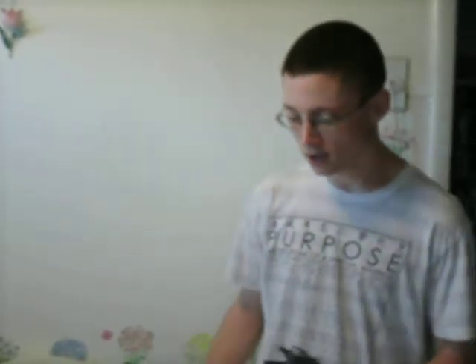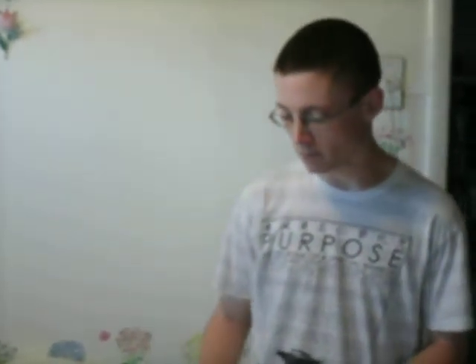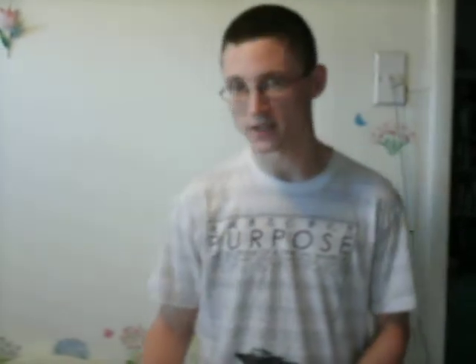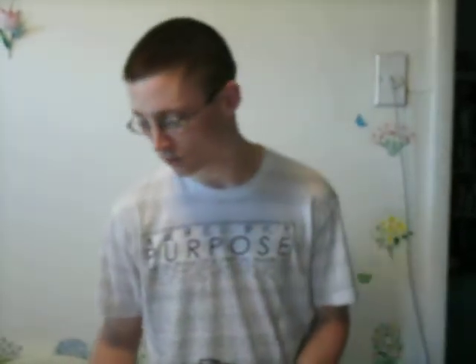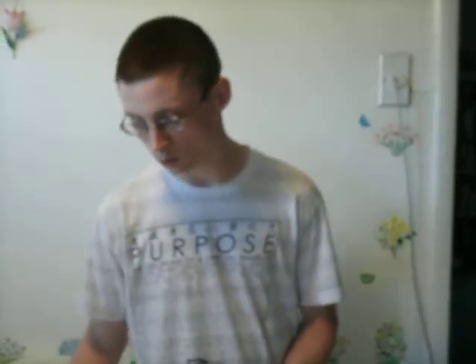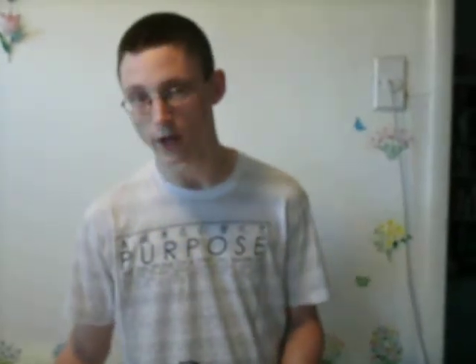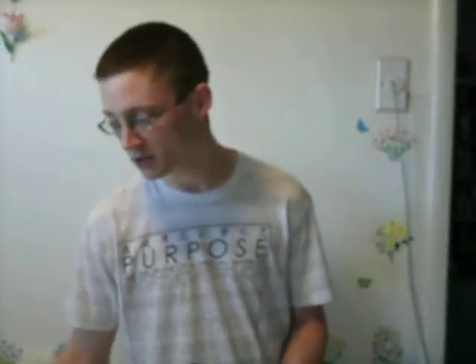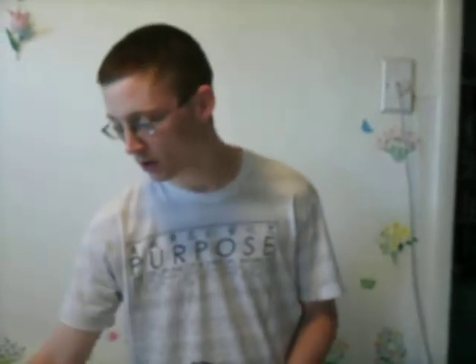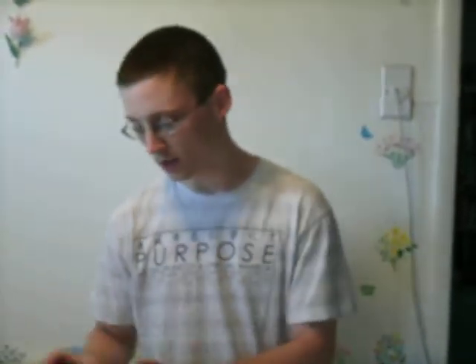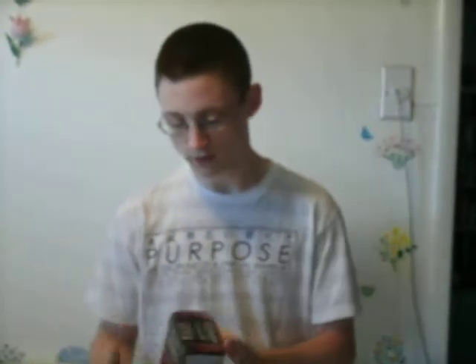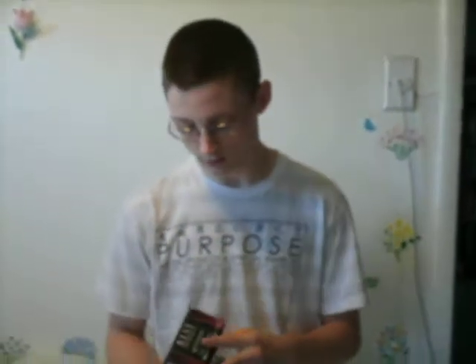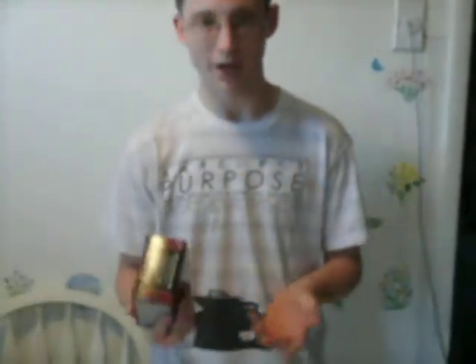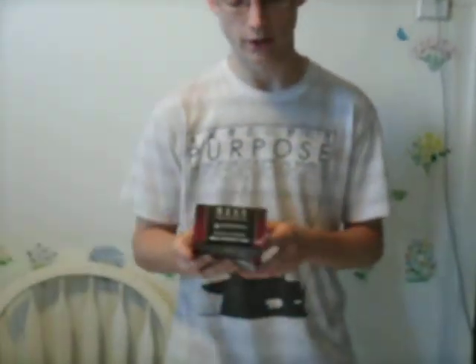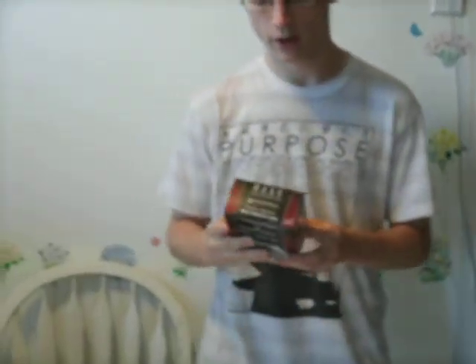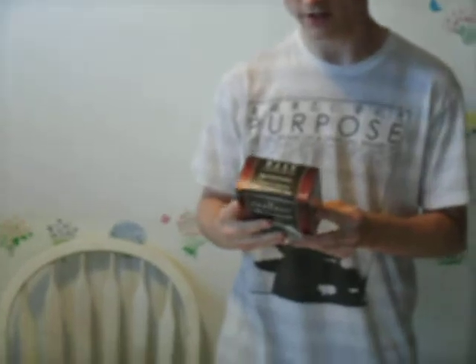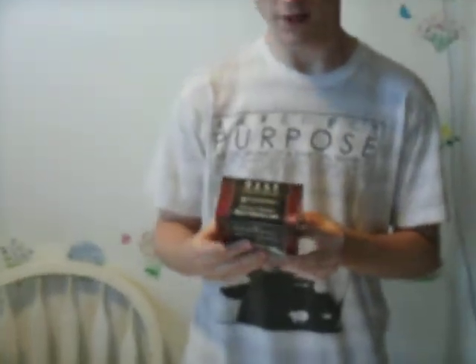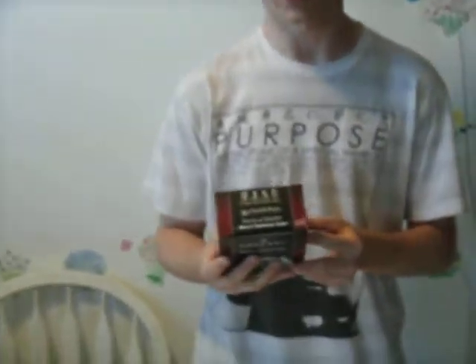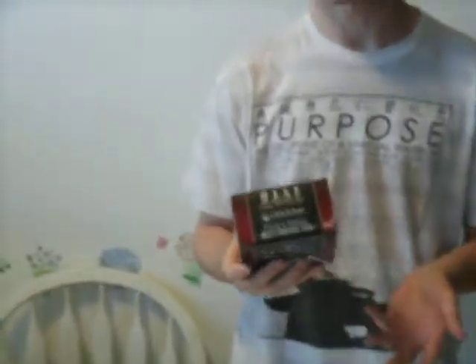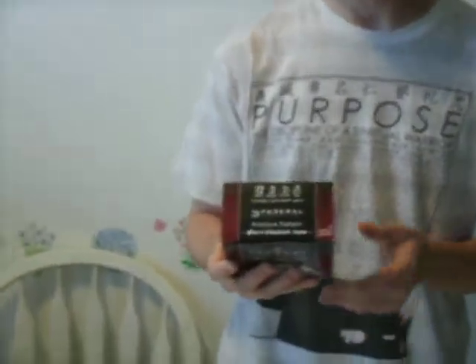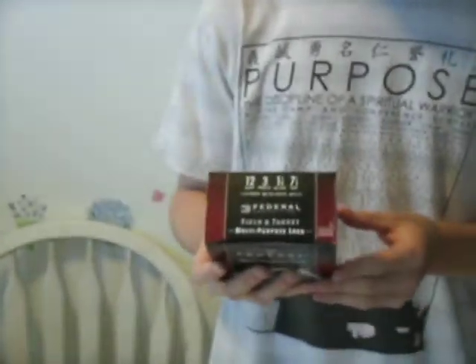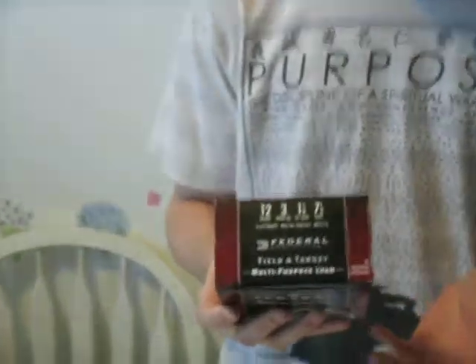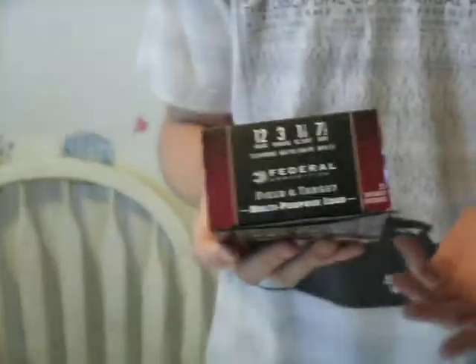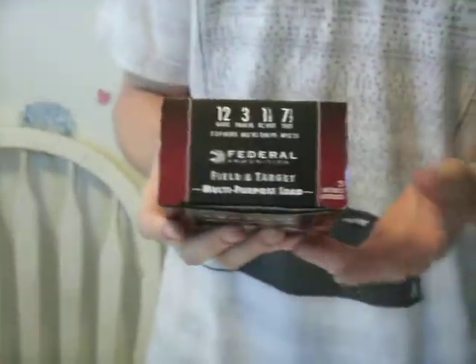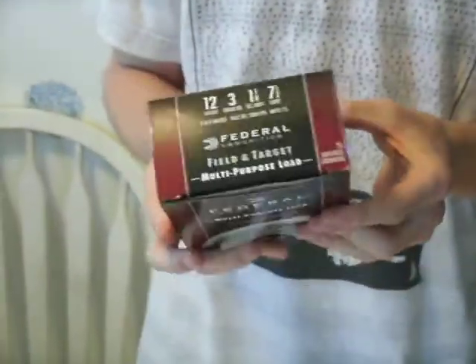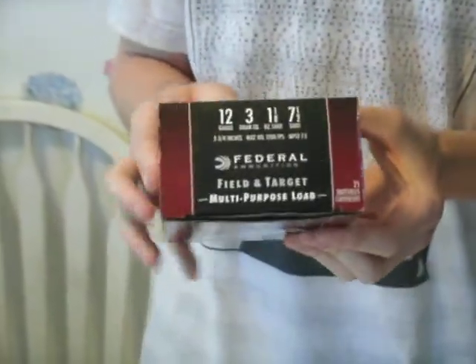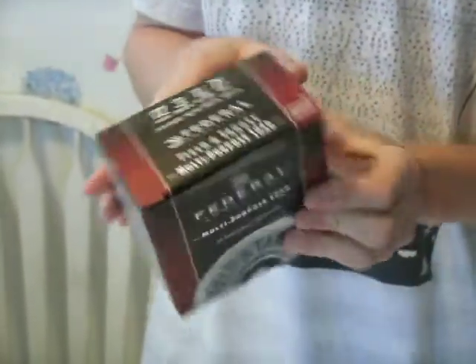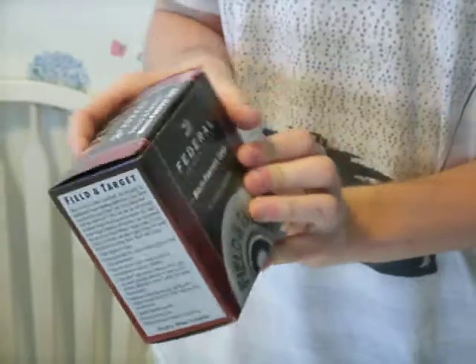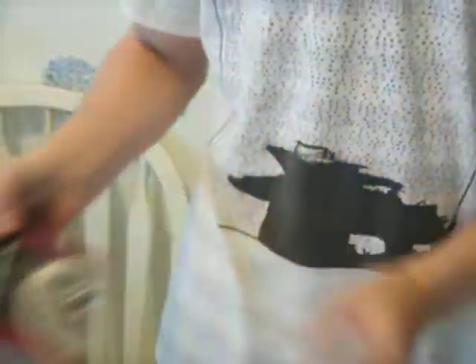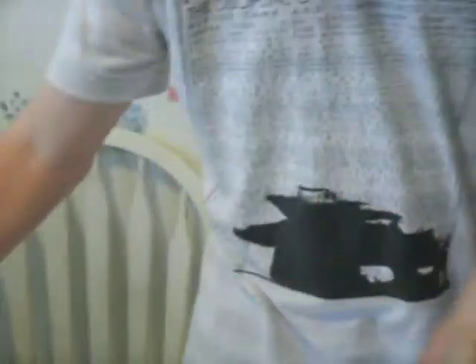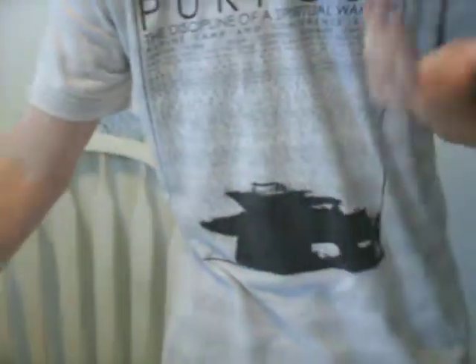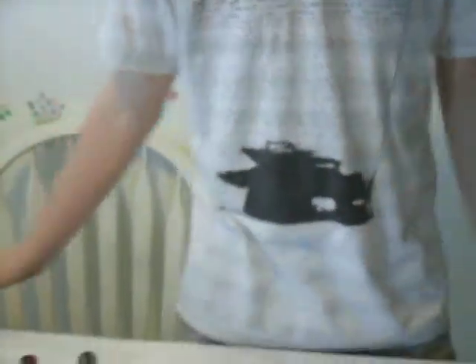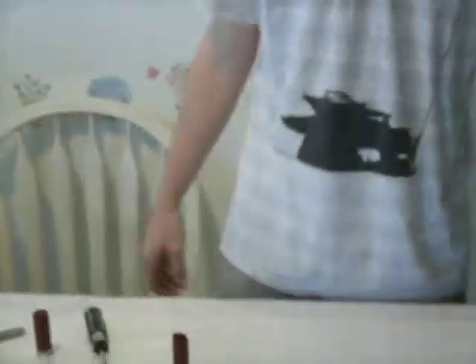This is what I use. I'll buy the regular 7½ shot shells from Walmart. You can get a case of them for like around $25.